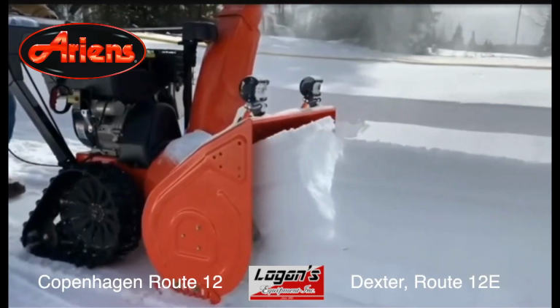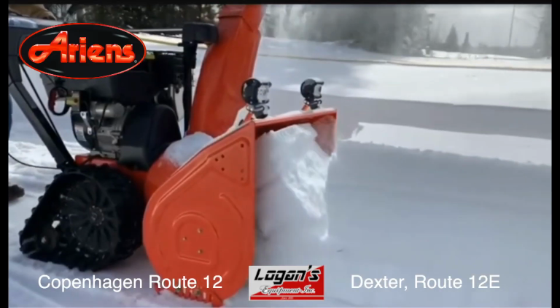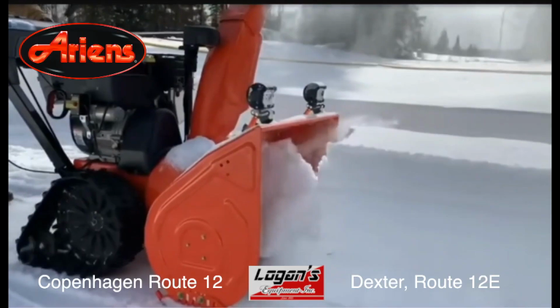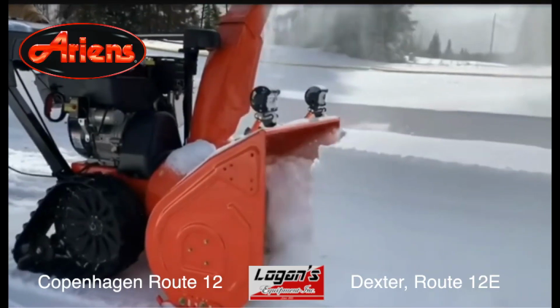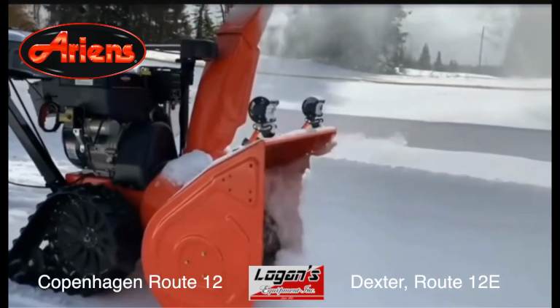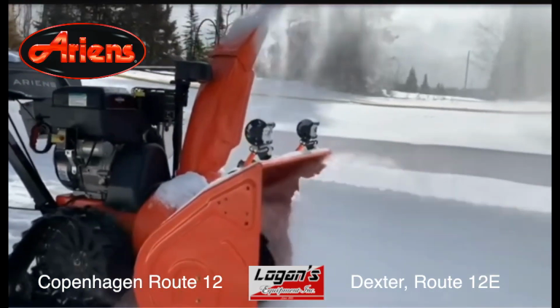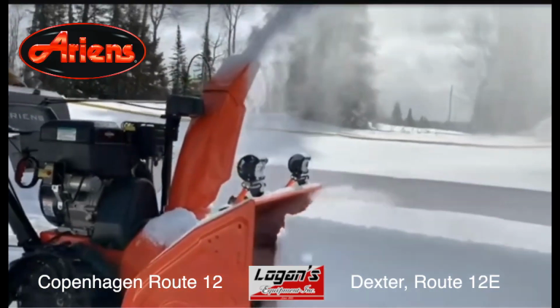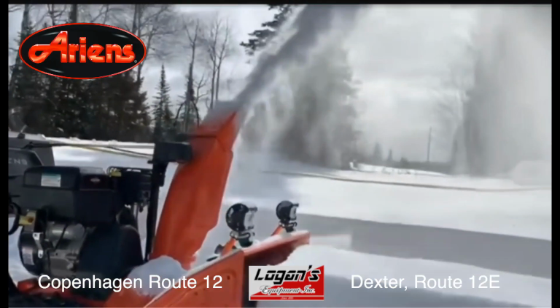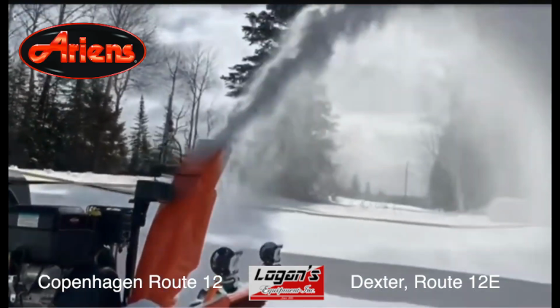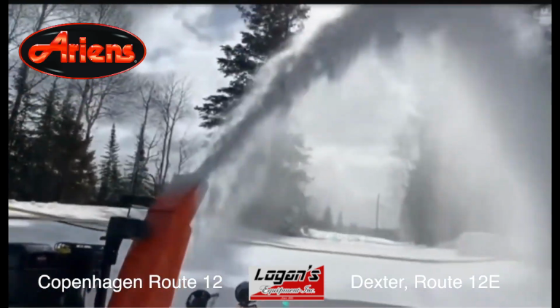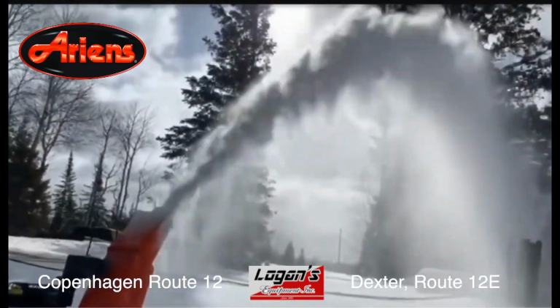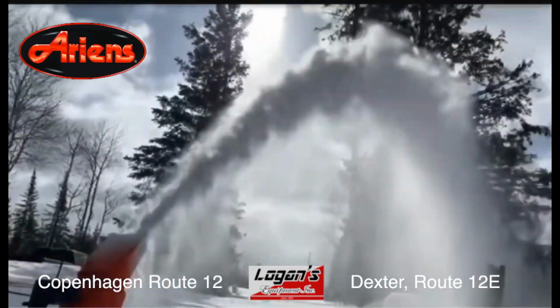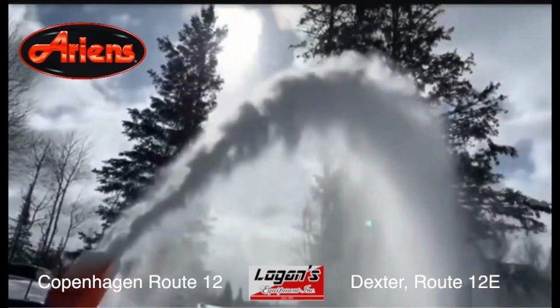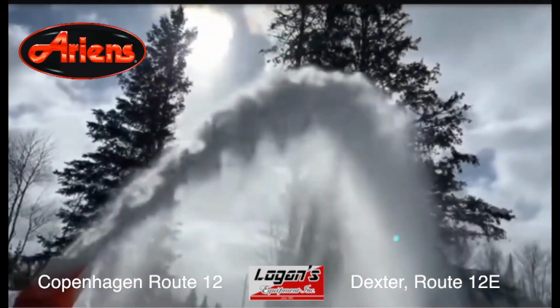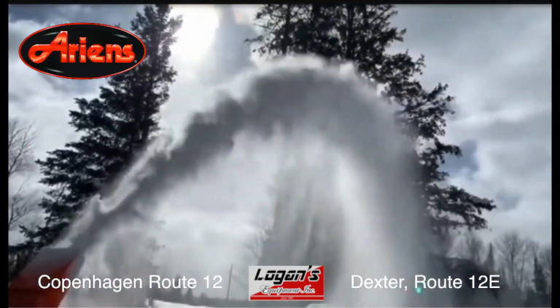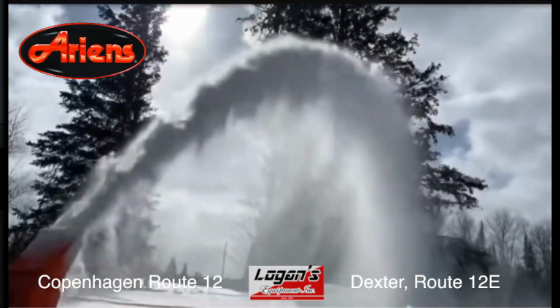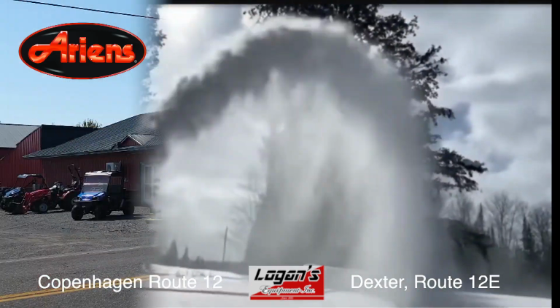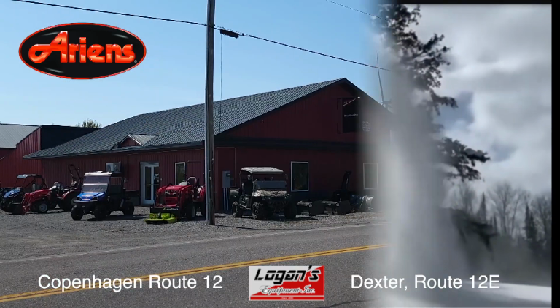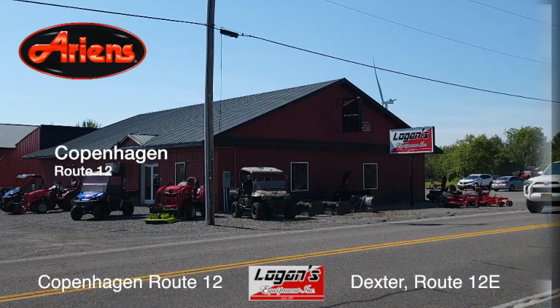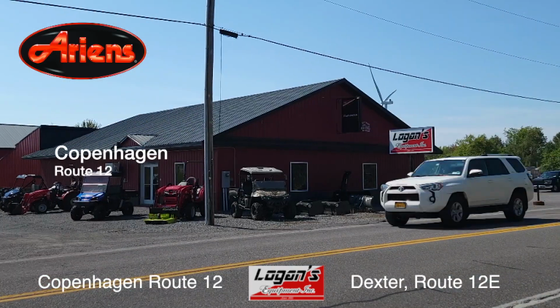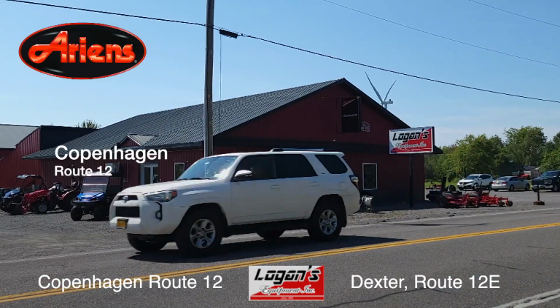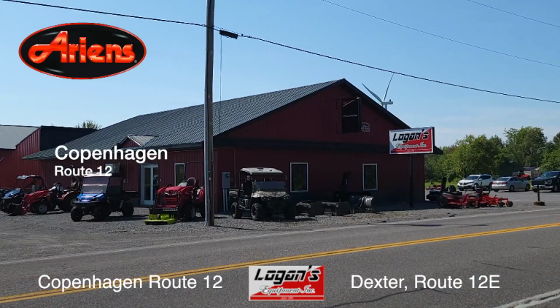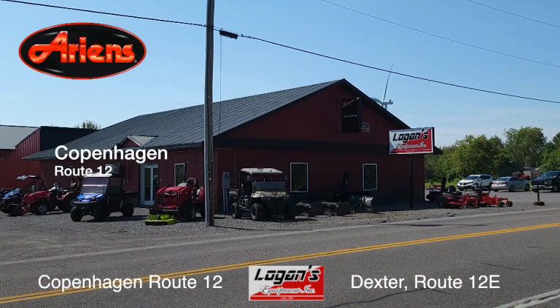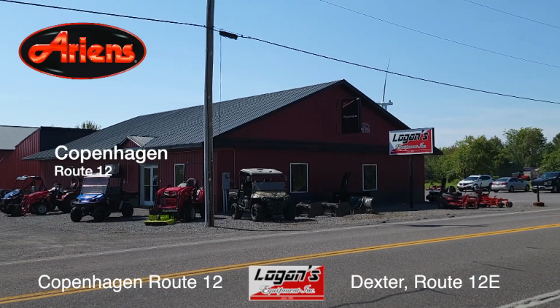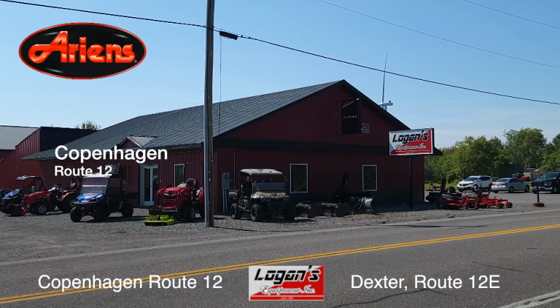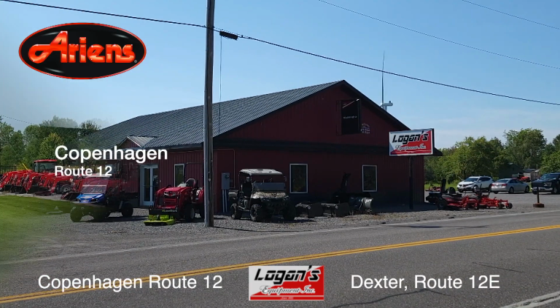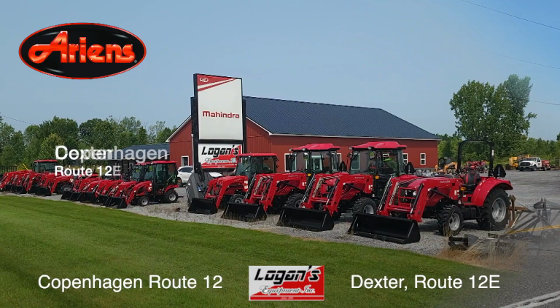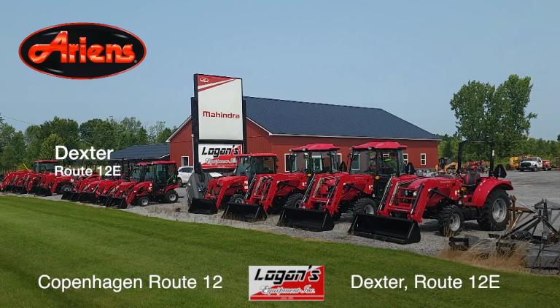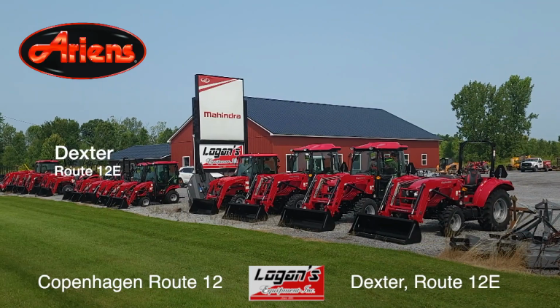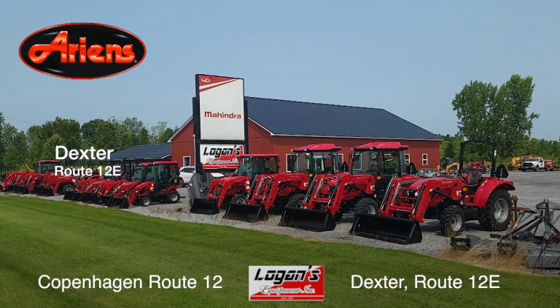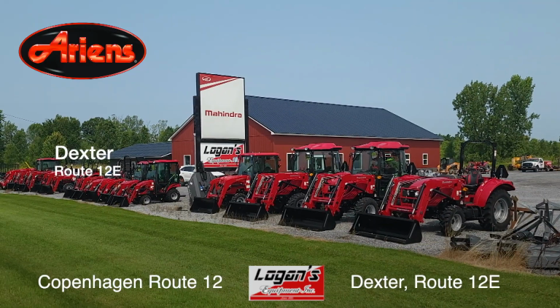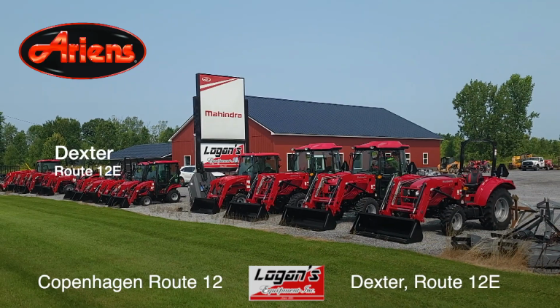Now, if you're seeking power and reliability, an Ariens snowblower is what you want. Ariens is sold at Logan's Equipment in Copenhagen and Dexter. See them today.